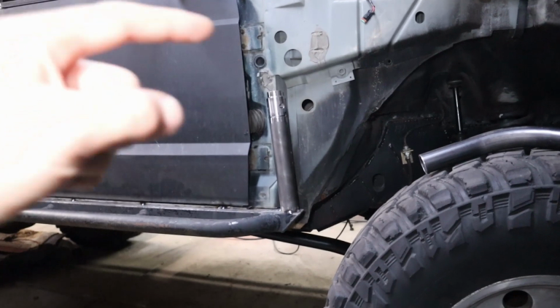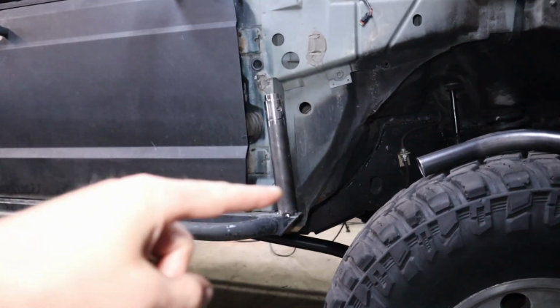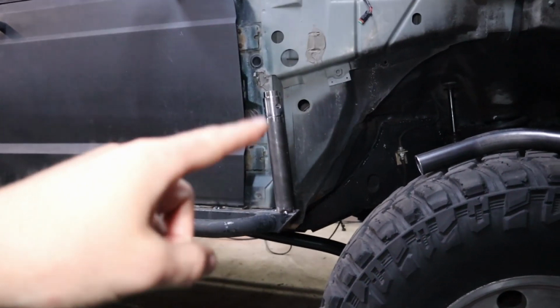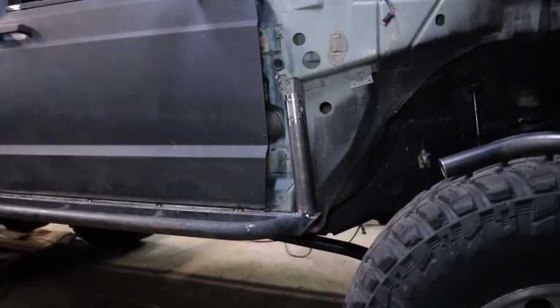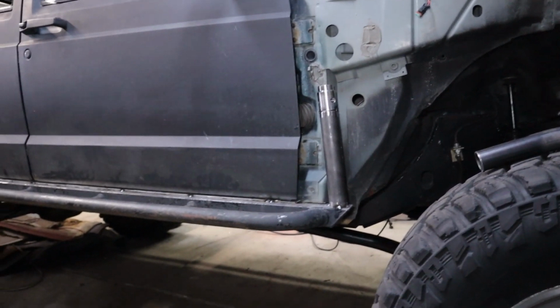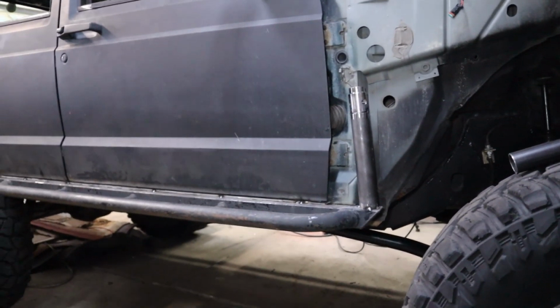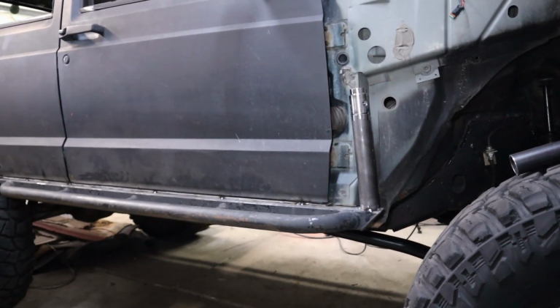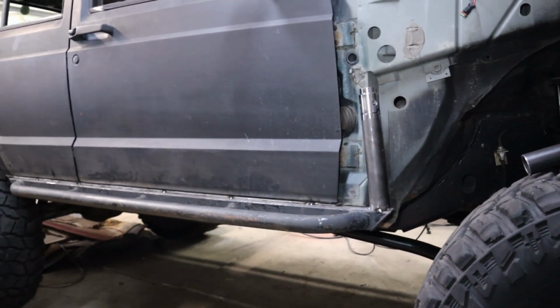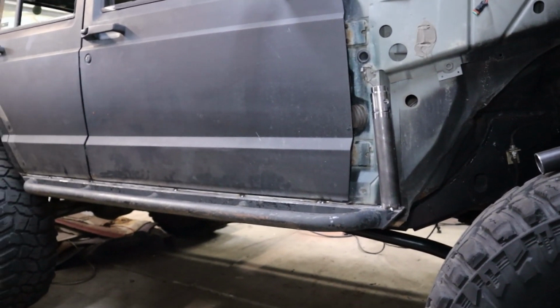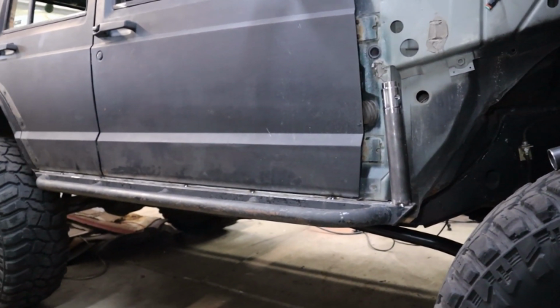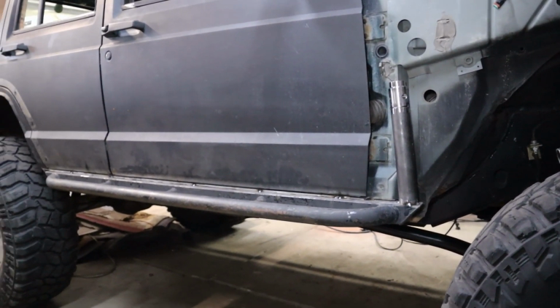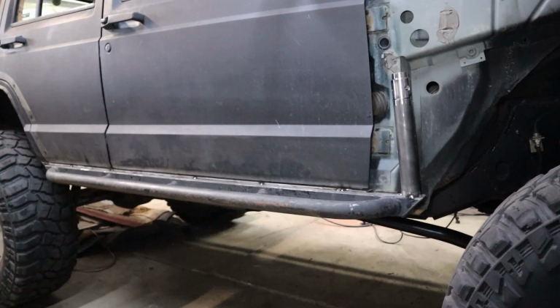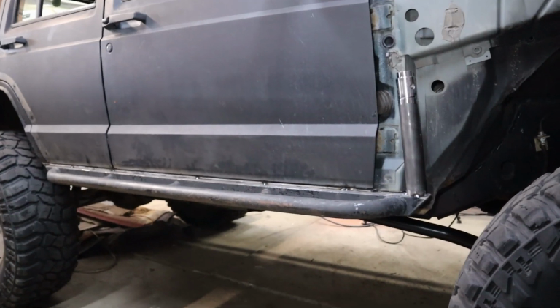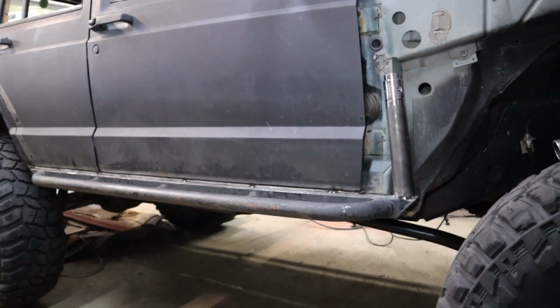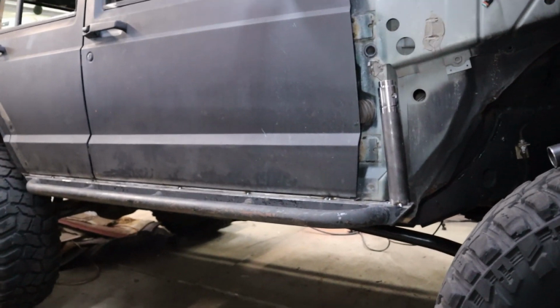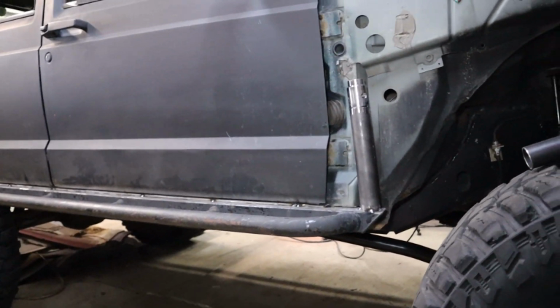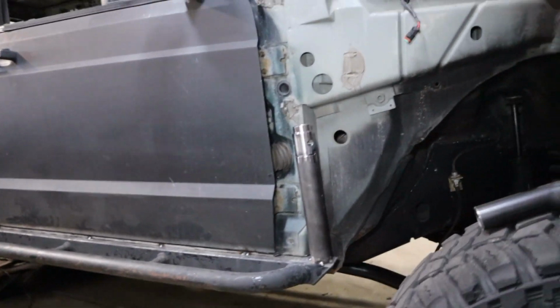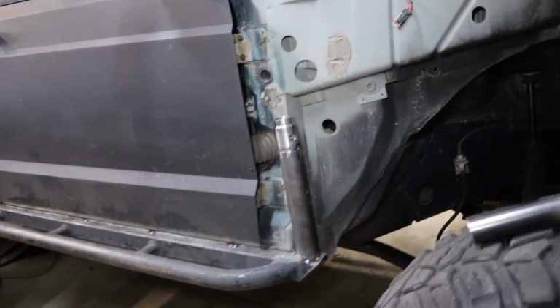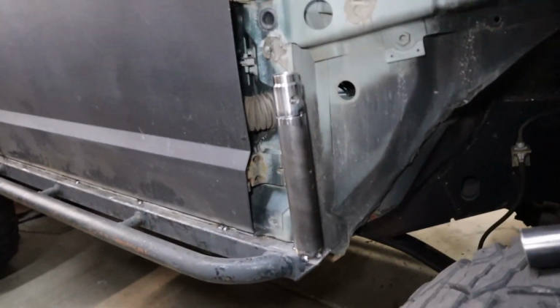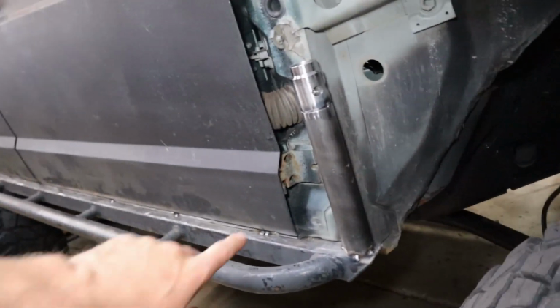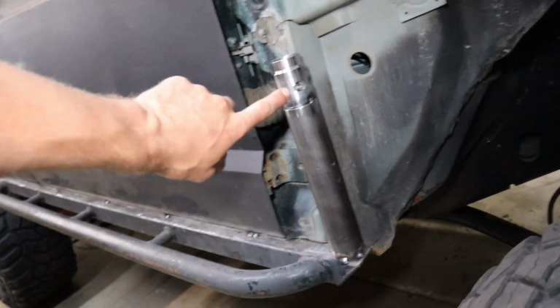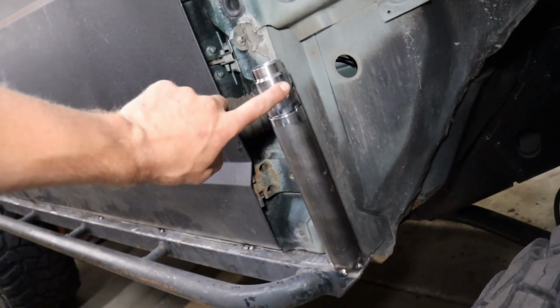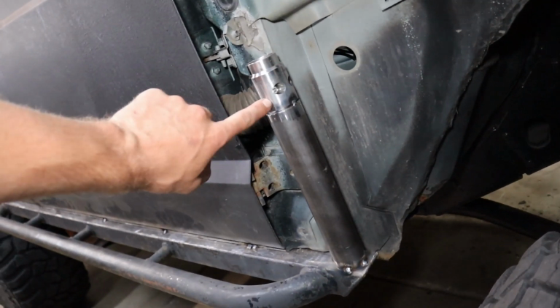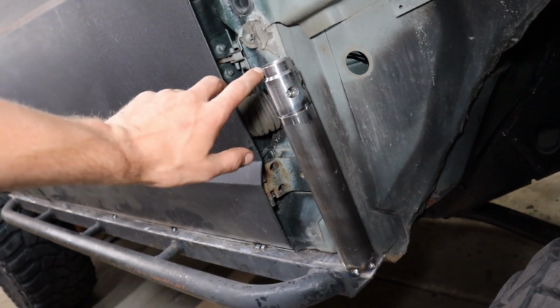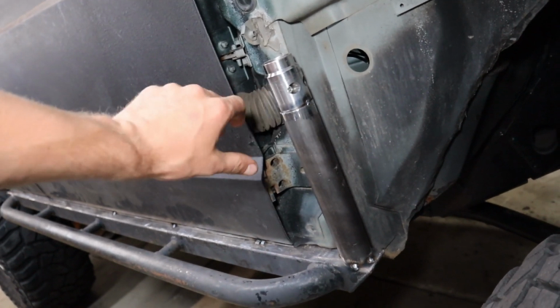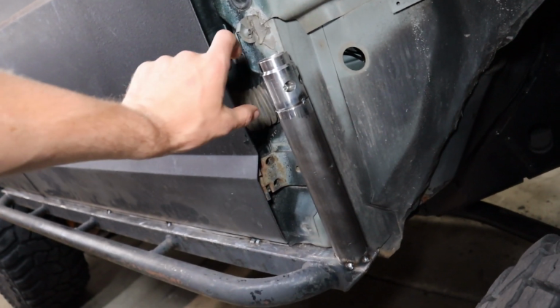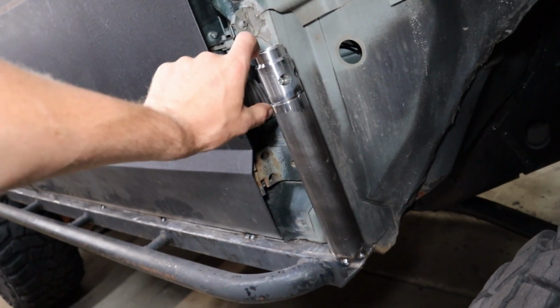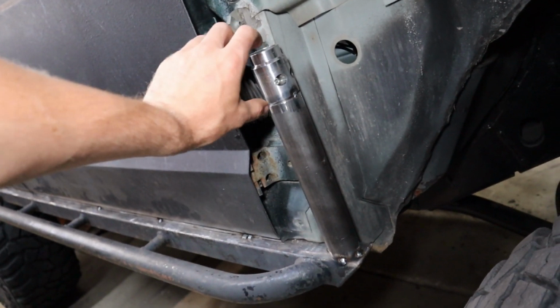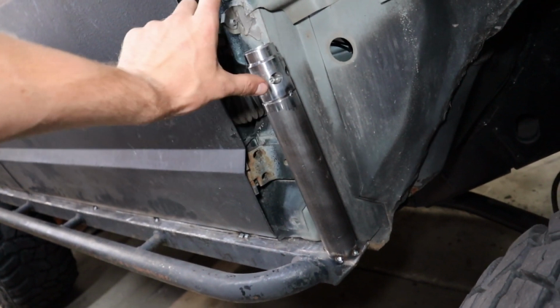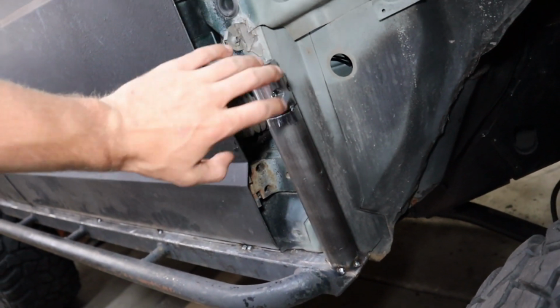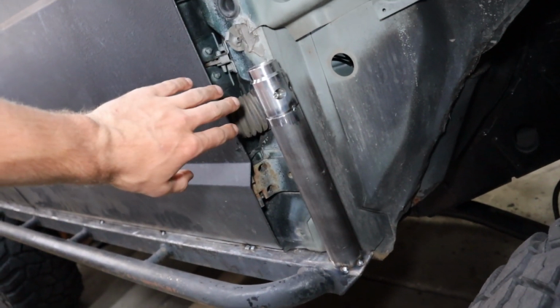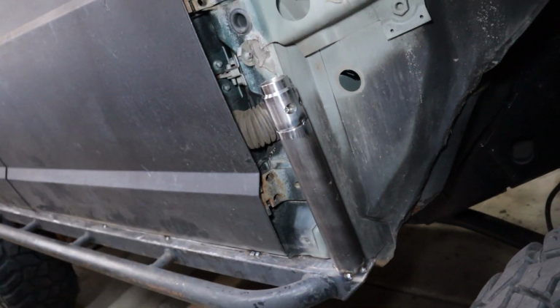Now that I have this lower portion of the A-pillar tacked on at the right angle that I want, it's time to remove these rock sliders and fully weld them up. The reason I set this up is this is a tube clamp or coupler, so essentially this will allow me to disconnect this portion of the cage.